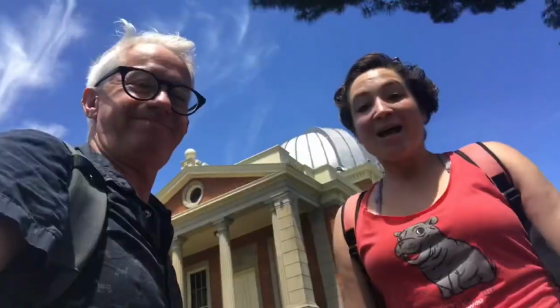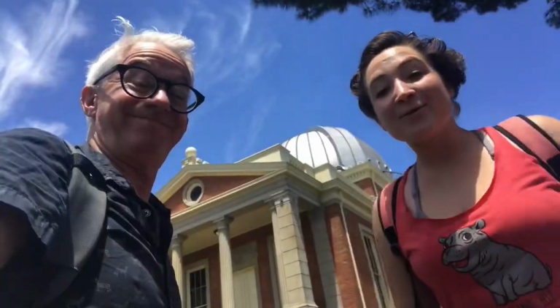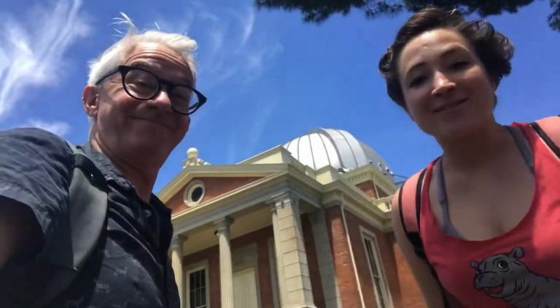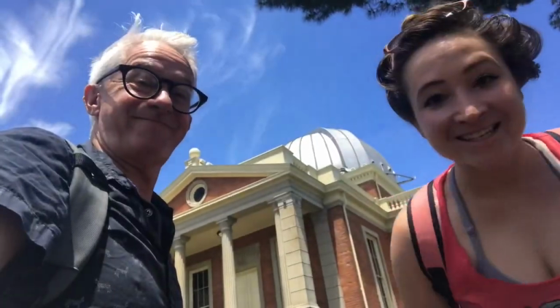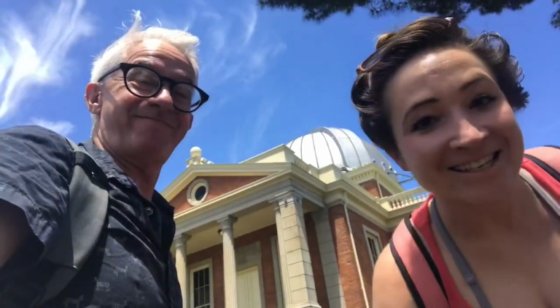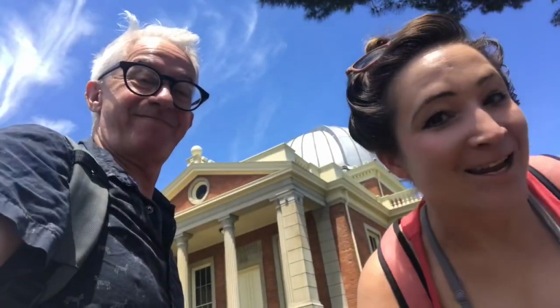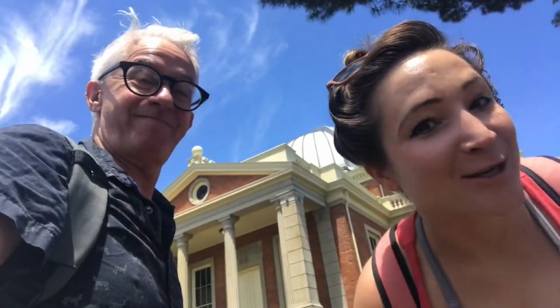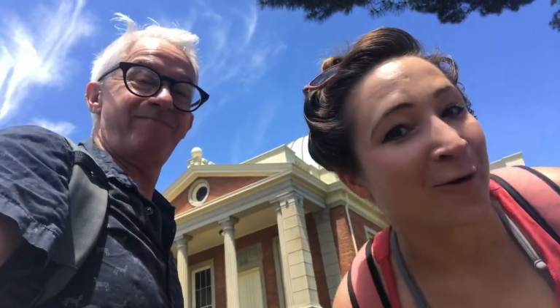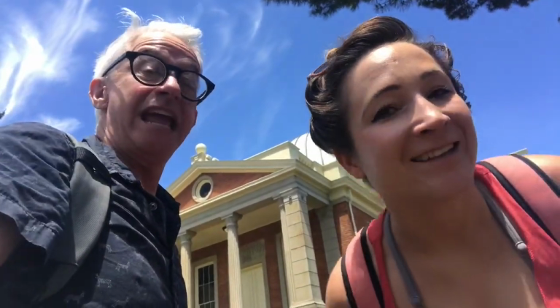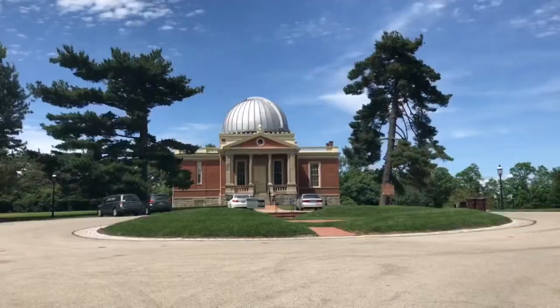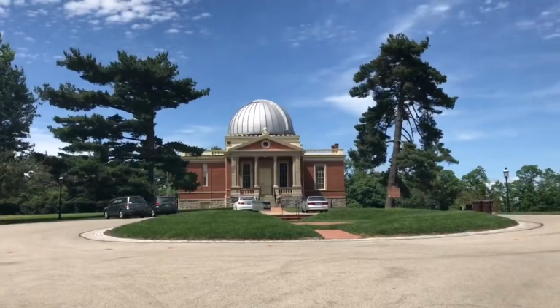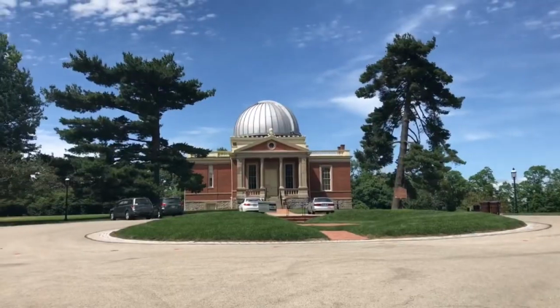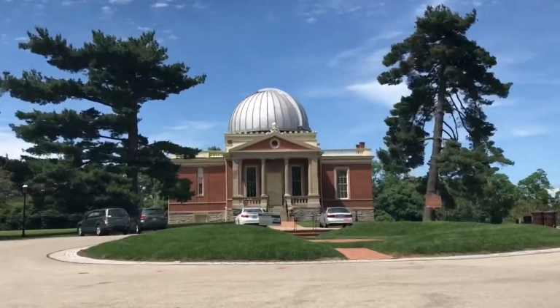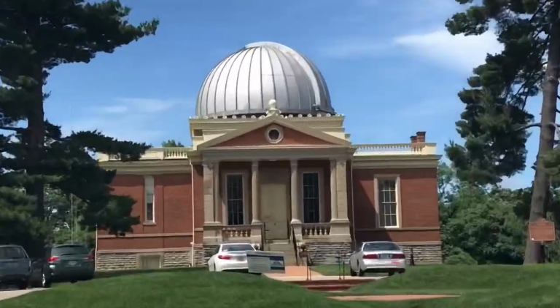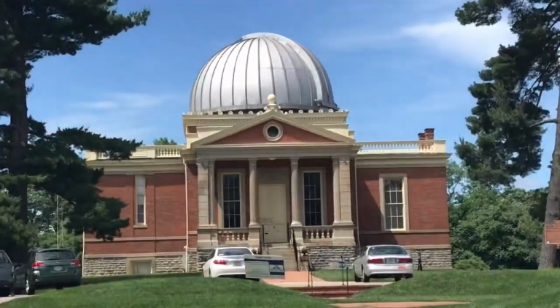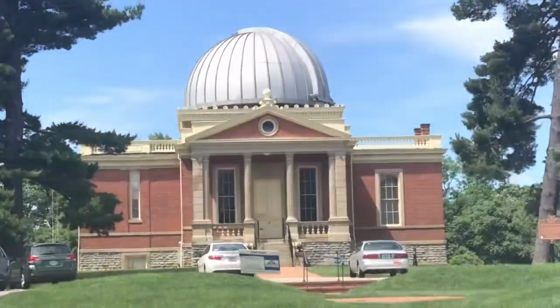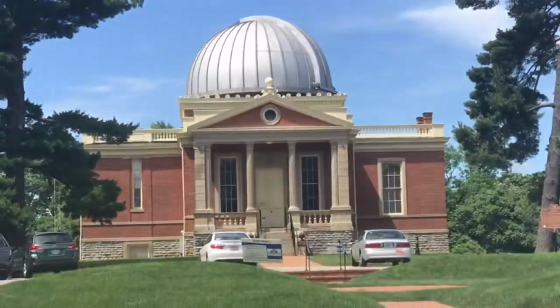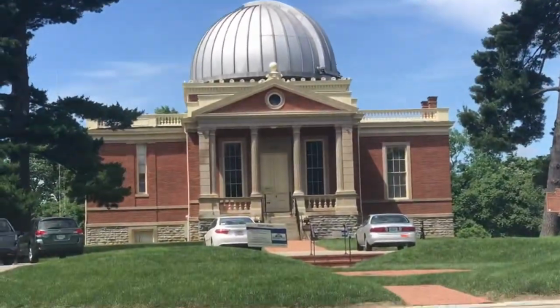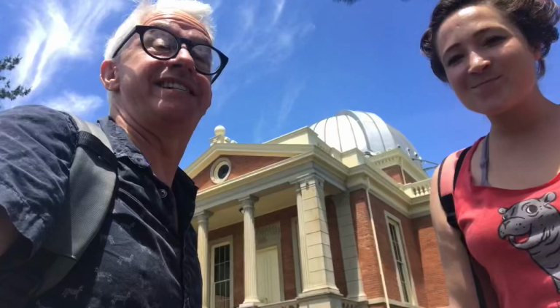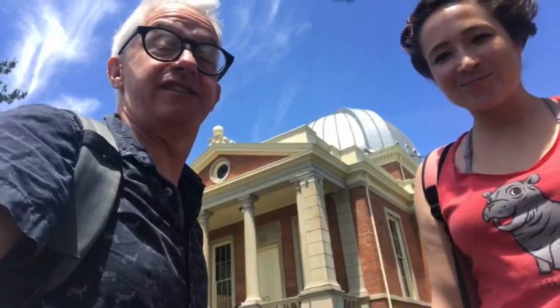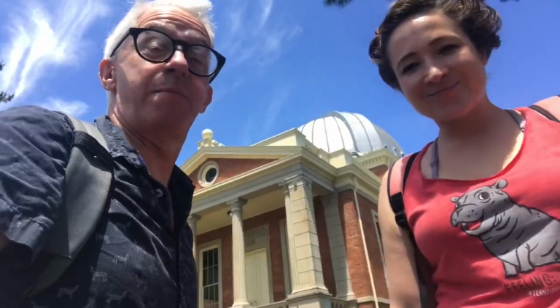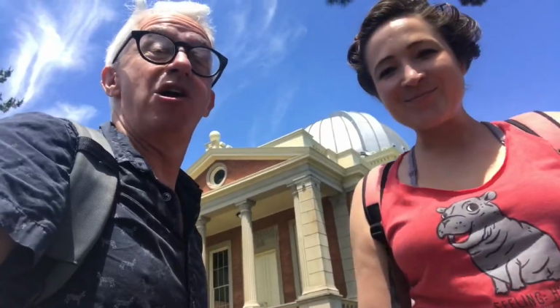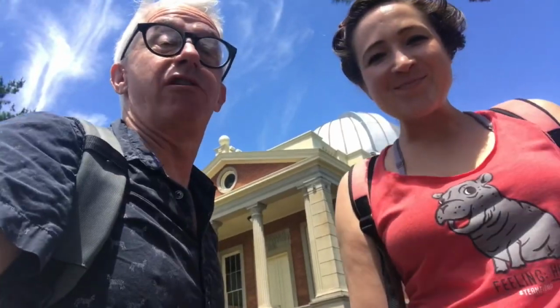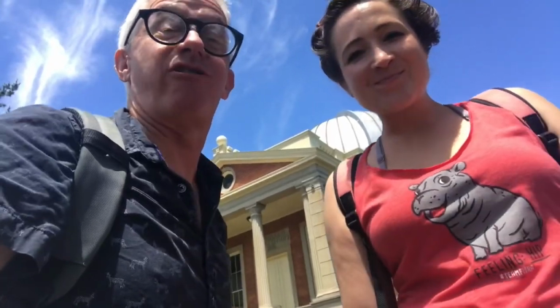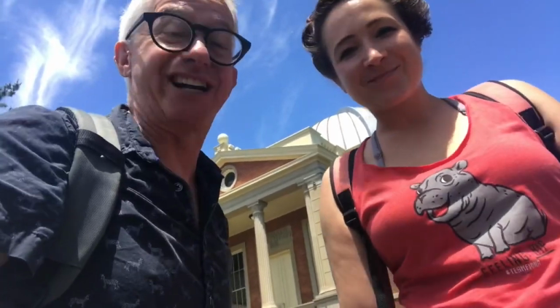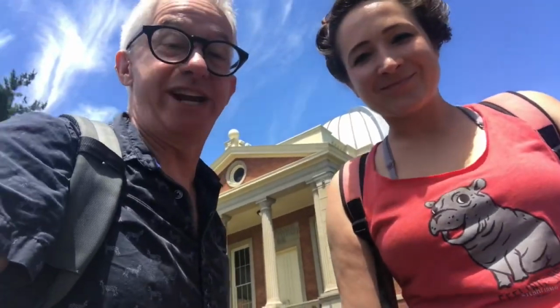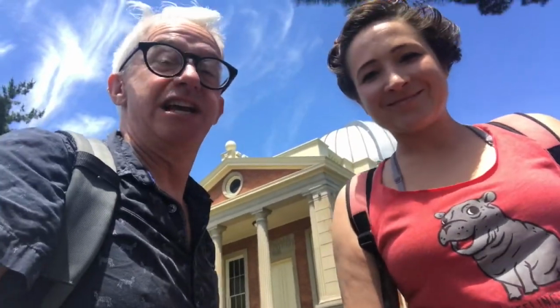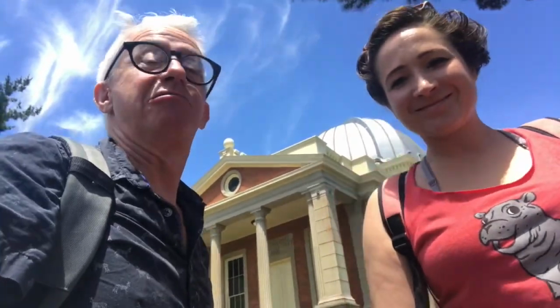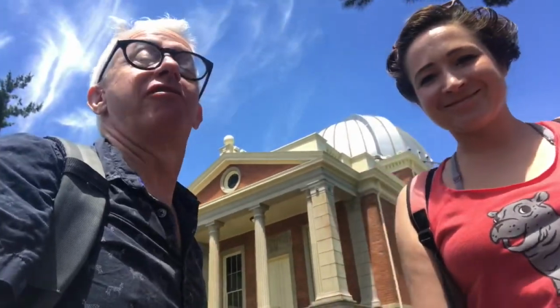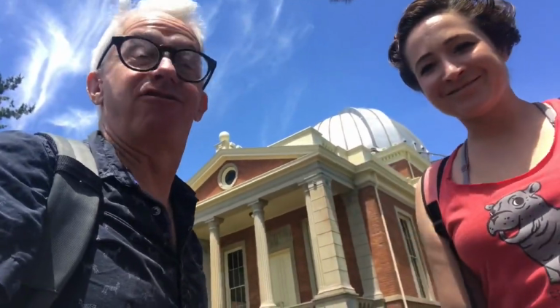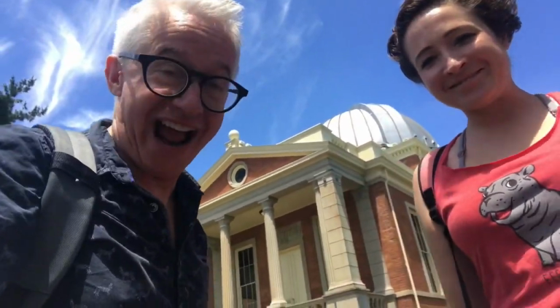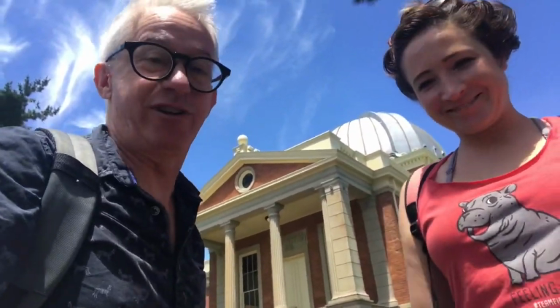Here we are at the Cincinnati Observatory — it's the world's second largest refractory telescope.